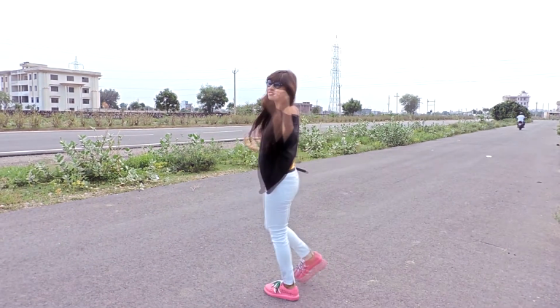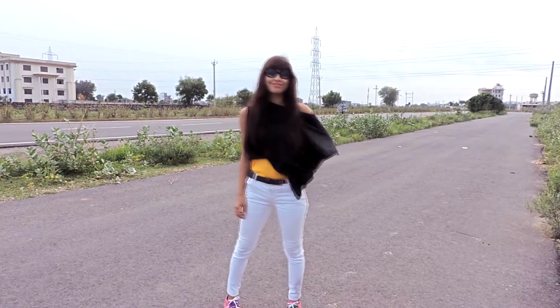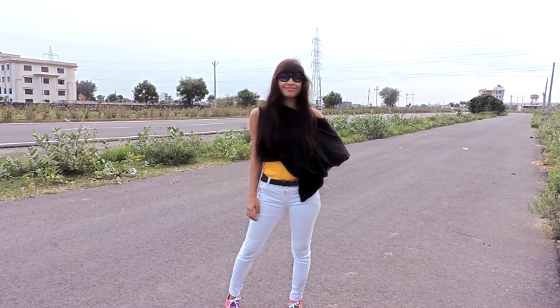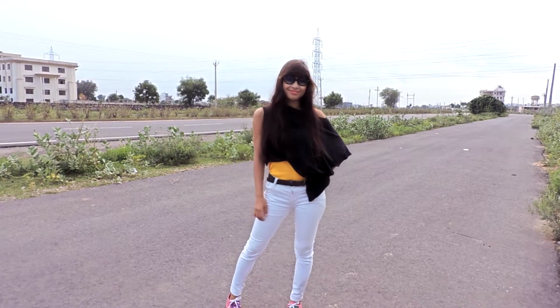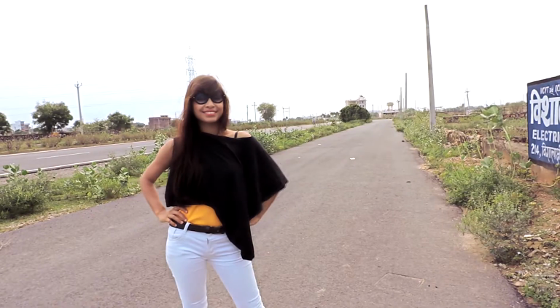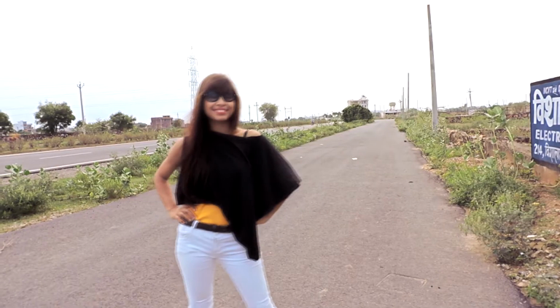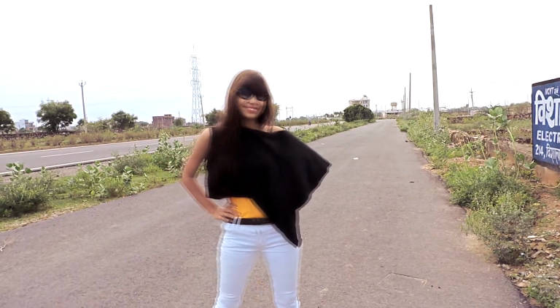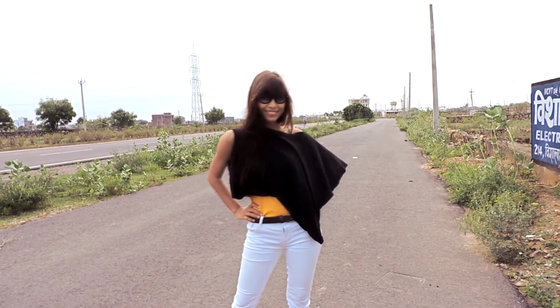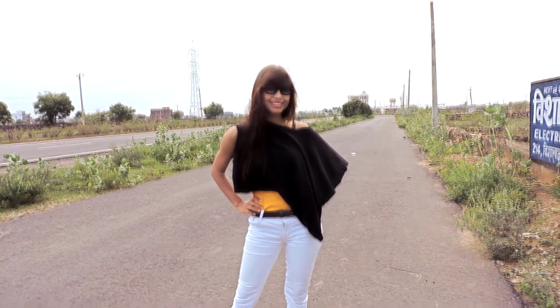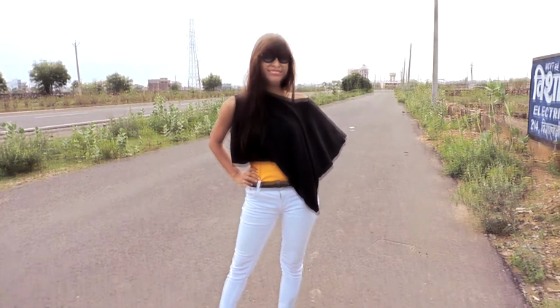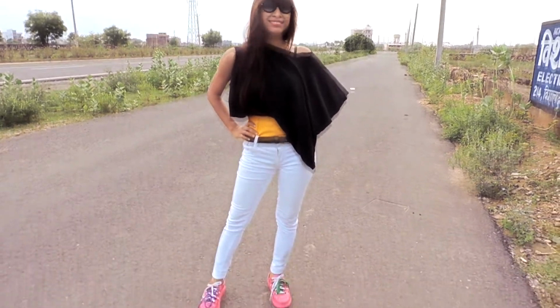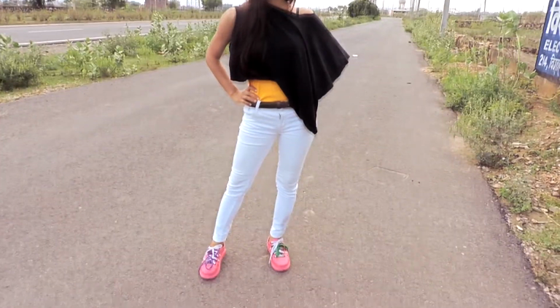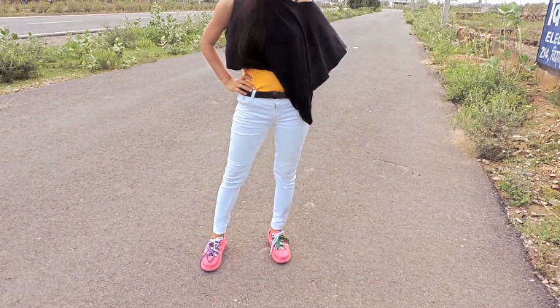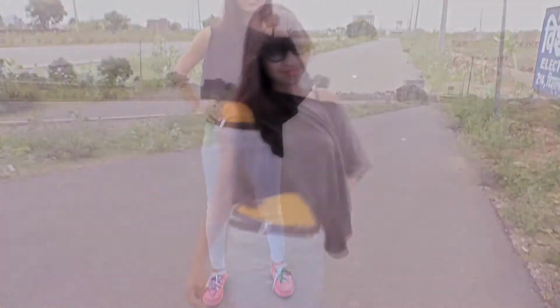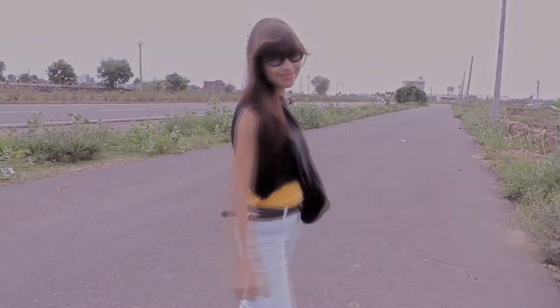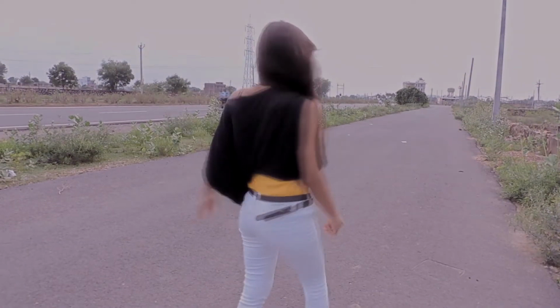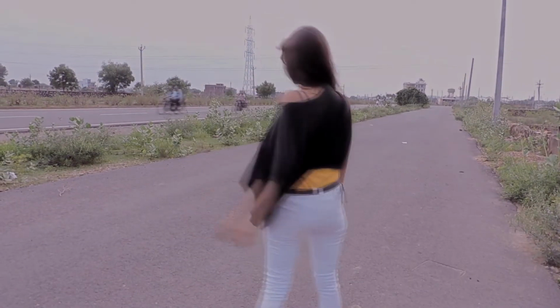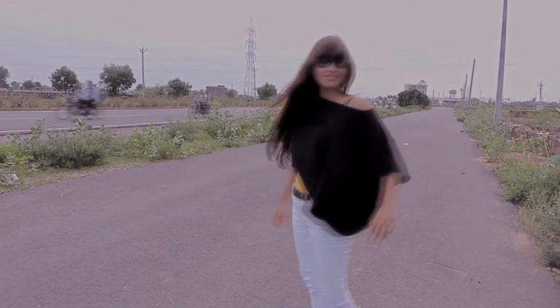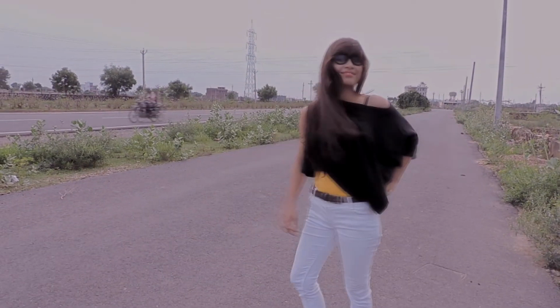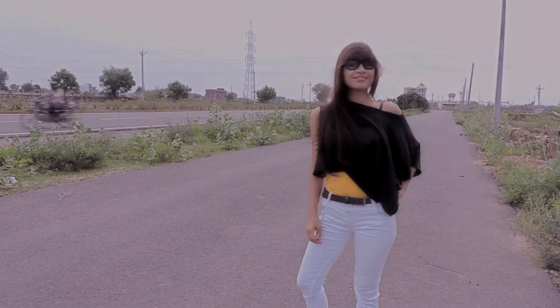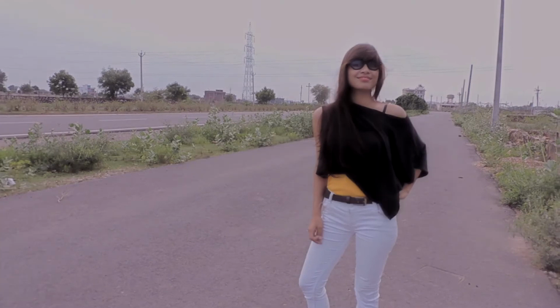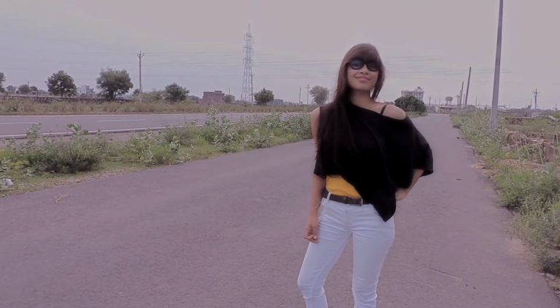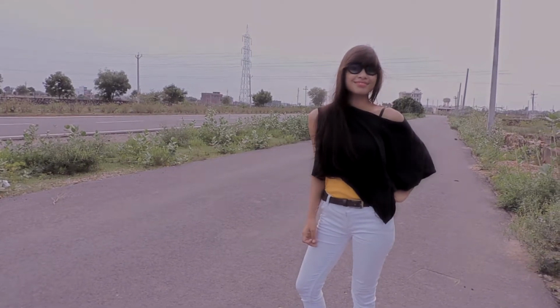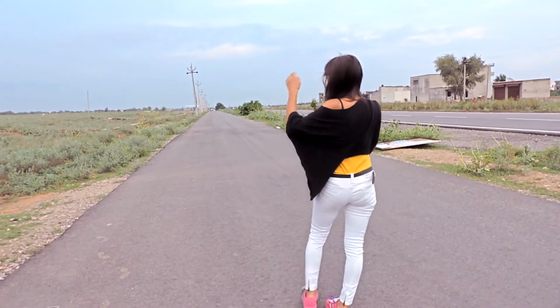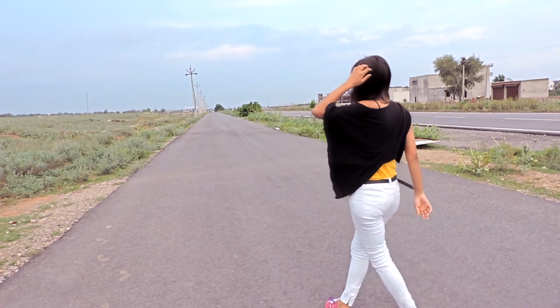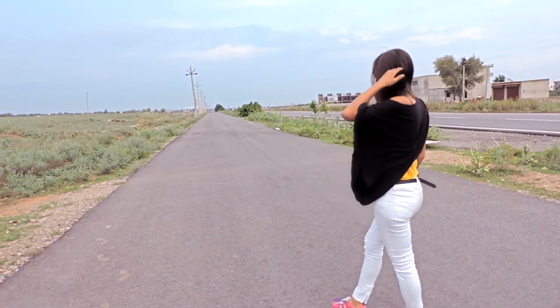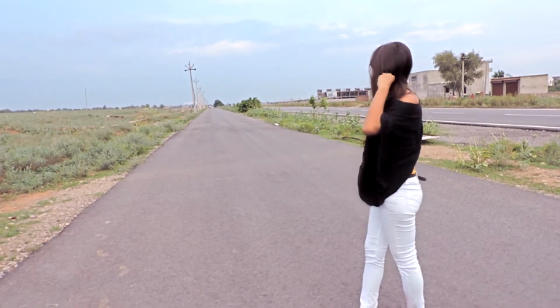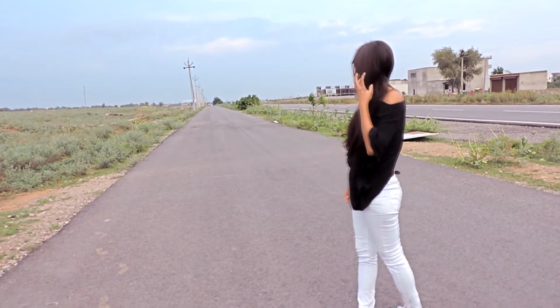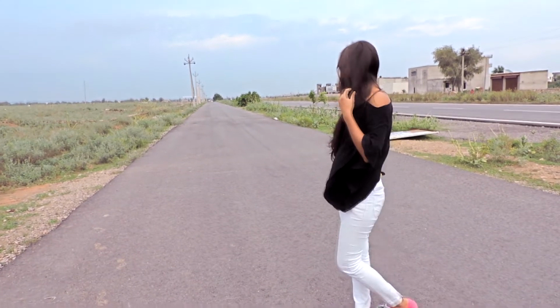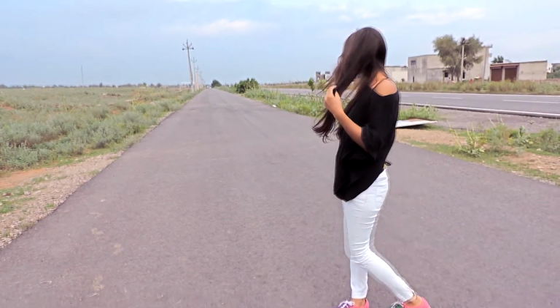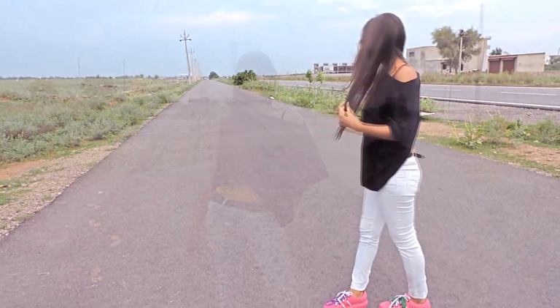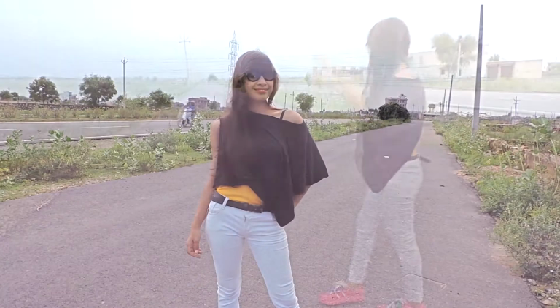Hey guys, this is Waman, welcome back to my channel. I hope you guys are doing well. In today's video, I'm going to show you how you can convert your old boring t-shirt into an off-shoulder crop top in just two minutes. So let's get started.